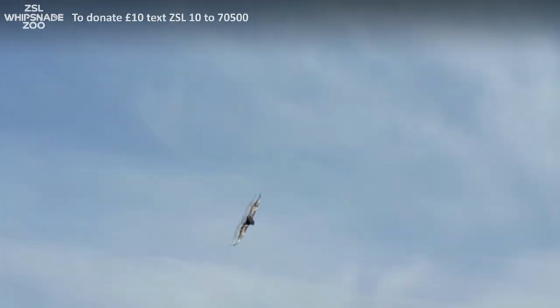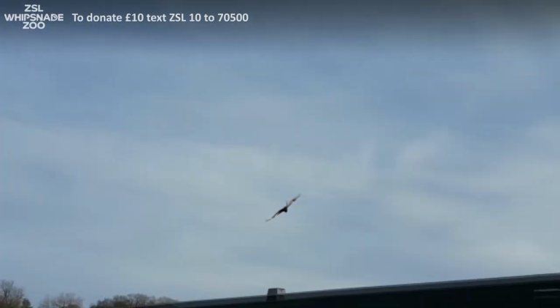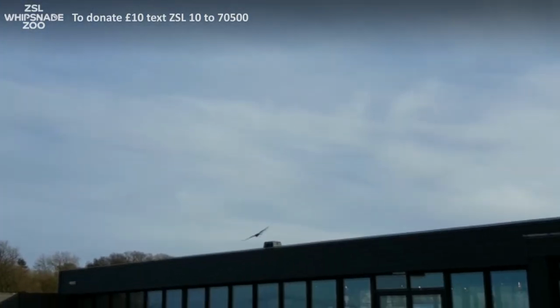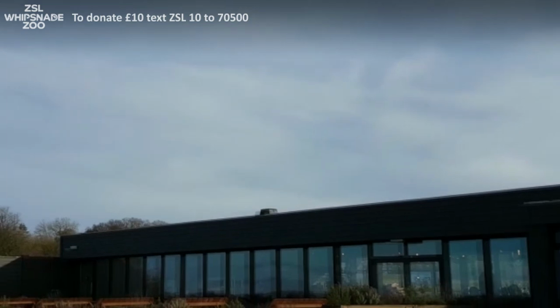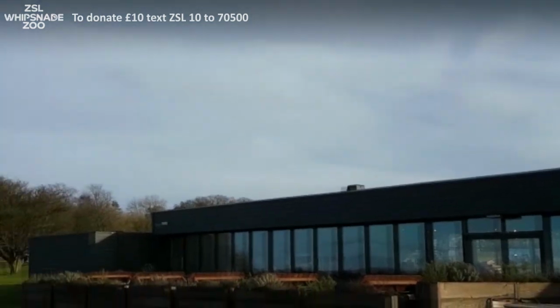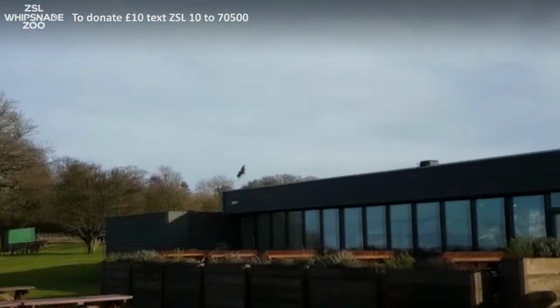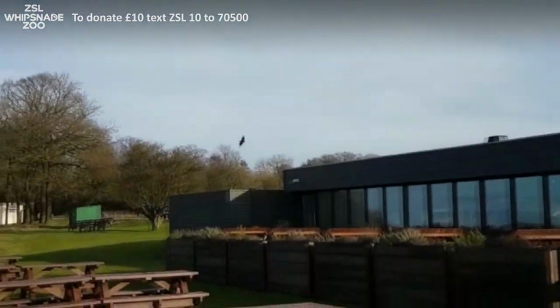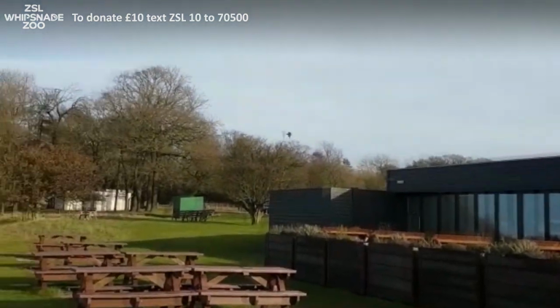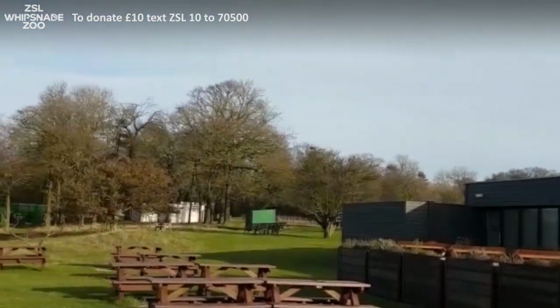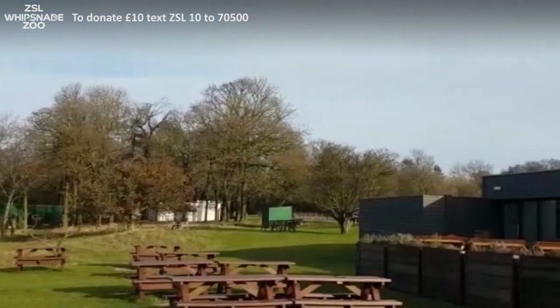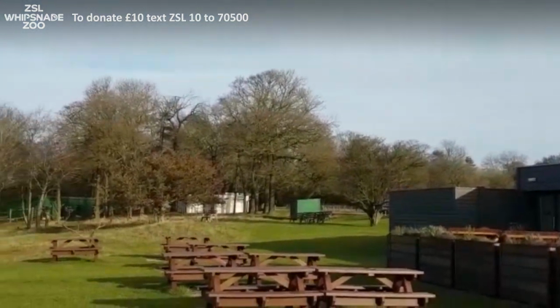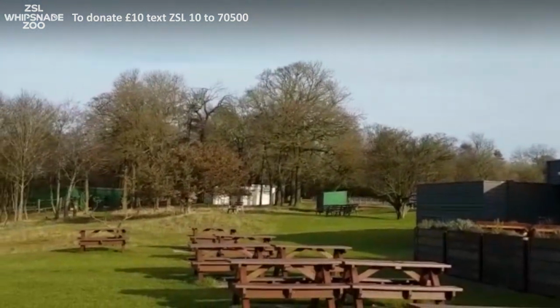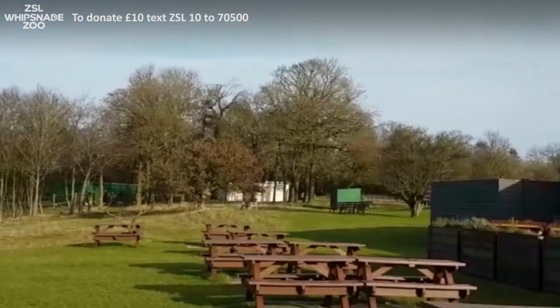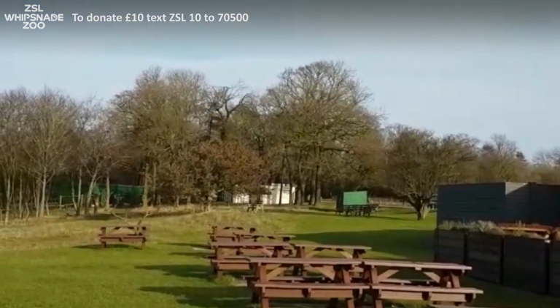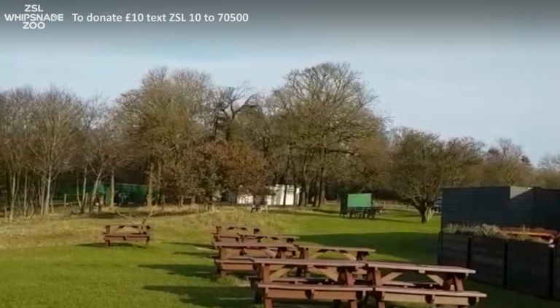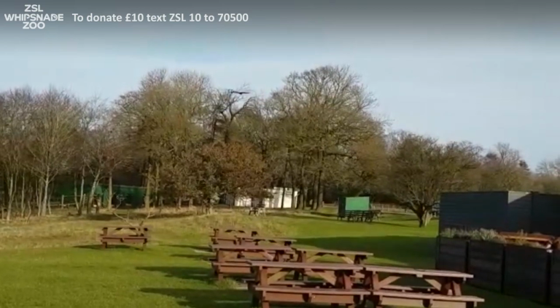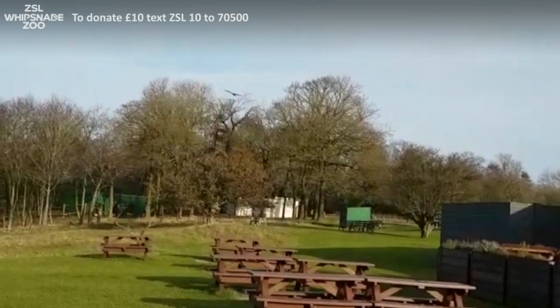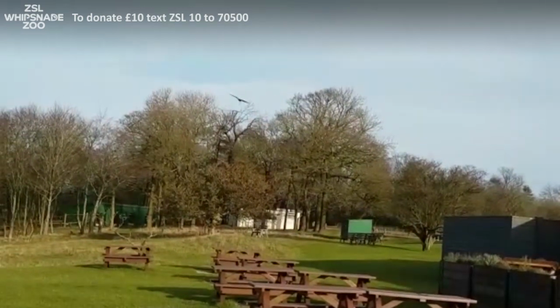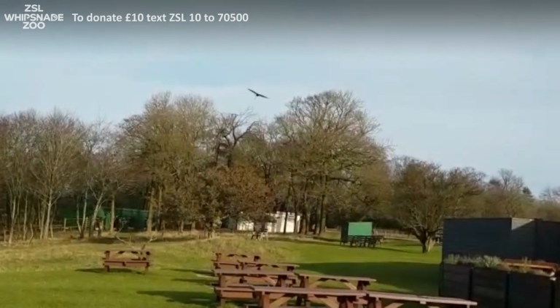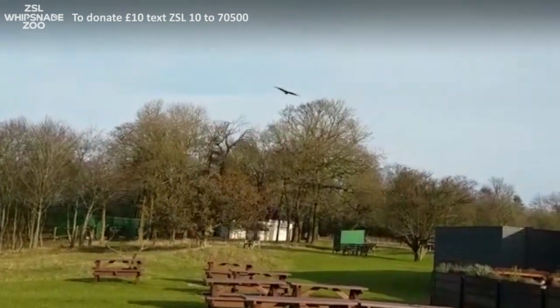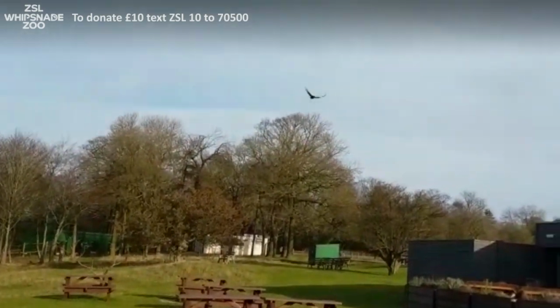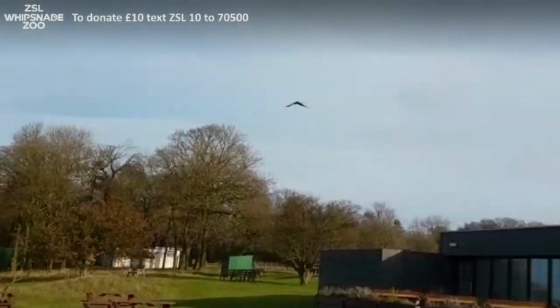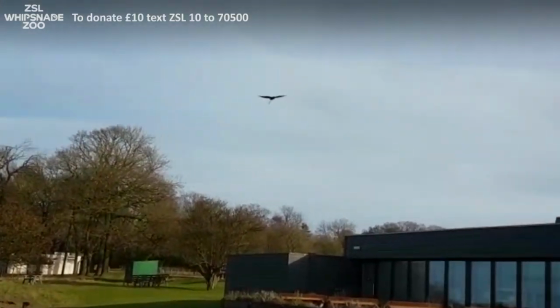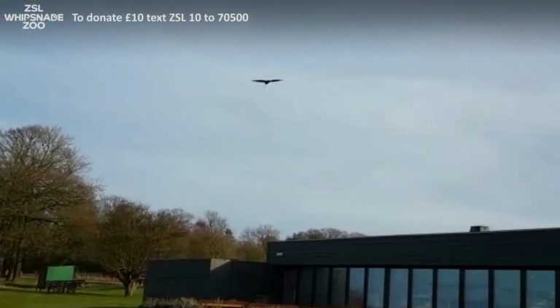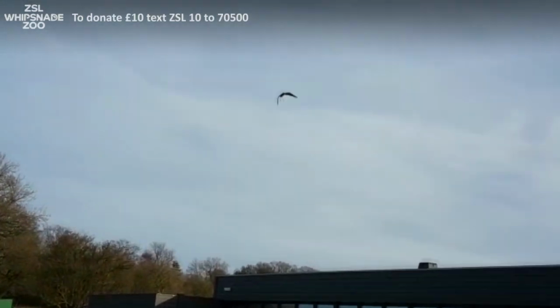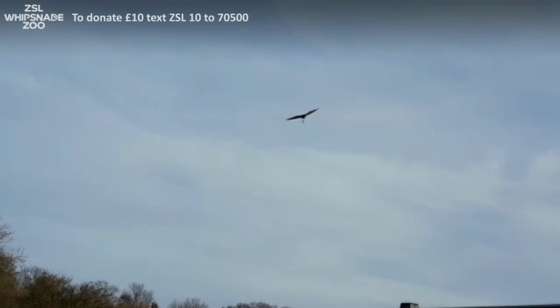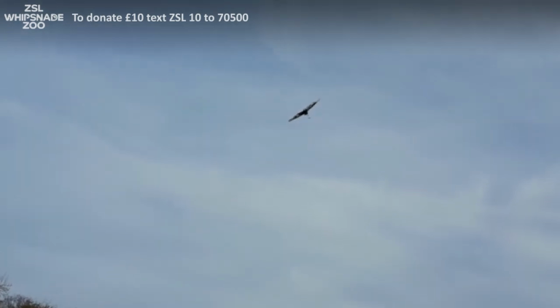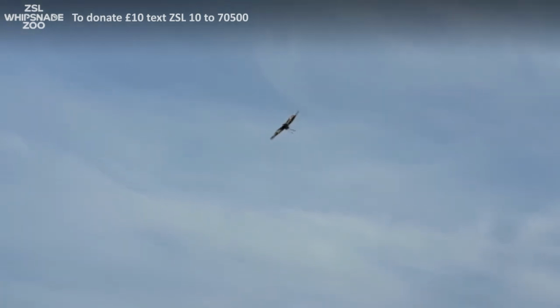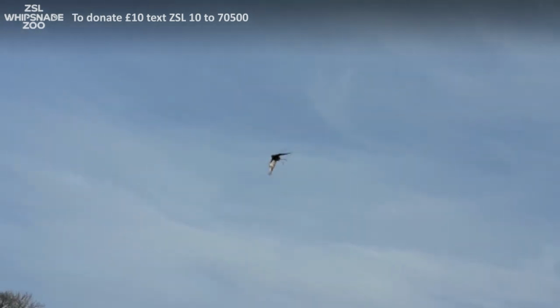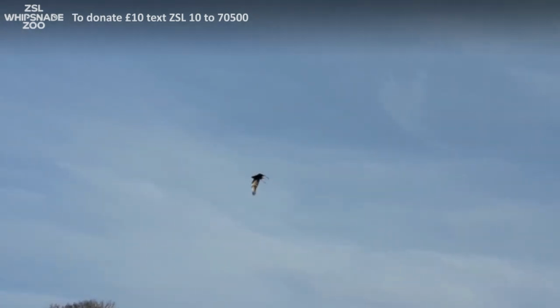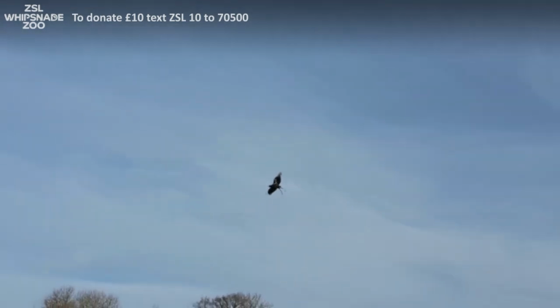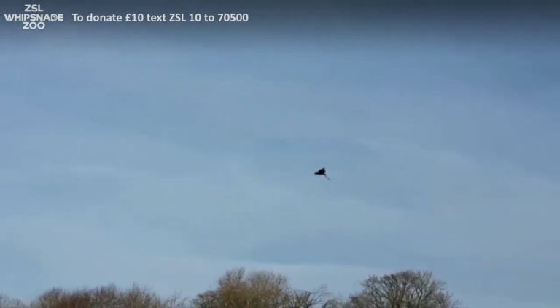ZSL works all over the world with conservation projects to help animals that are endangered come back from the brink of extinction. If you can, please donate anything you can — anything will be a massive help. Thank you very much and goodbye.